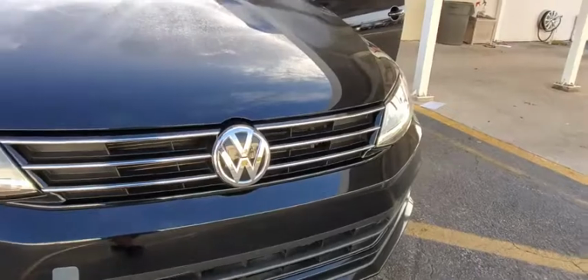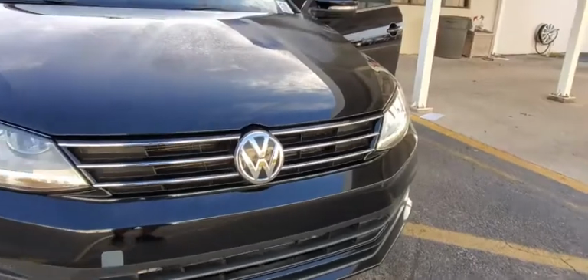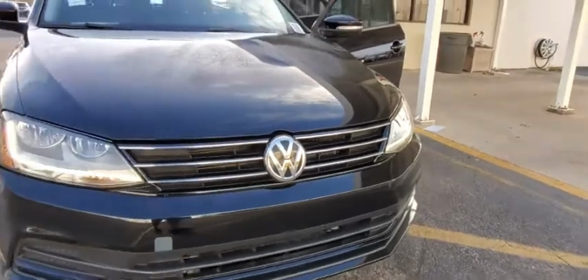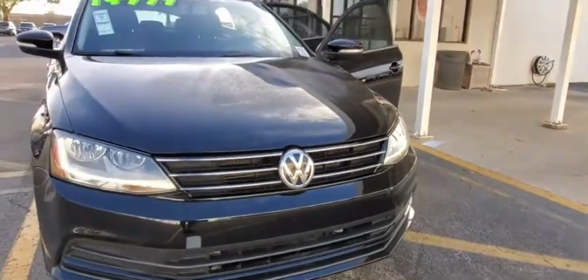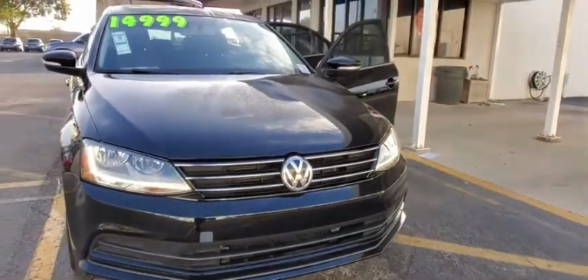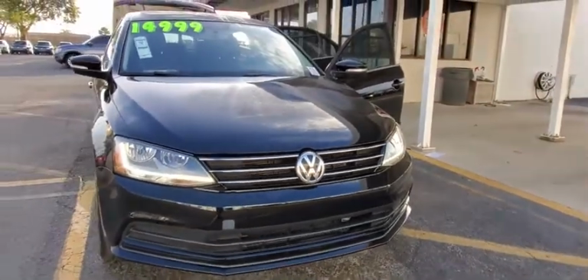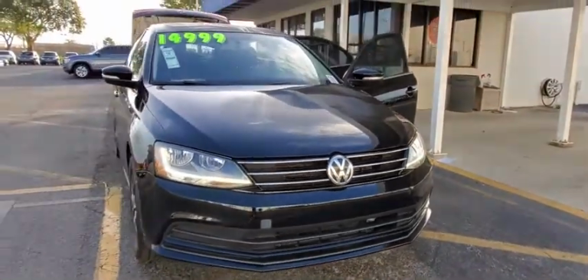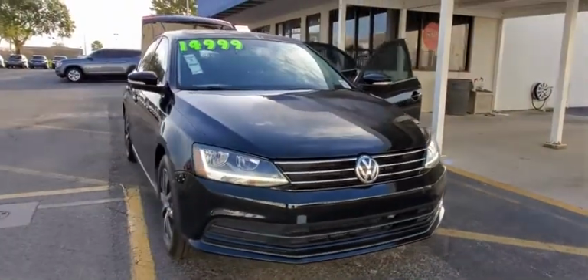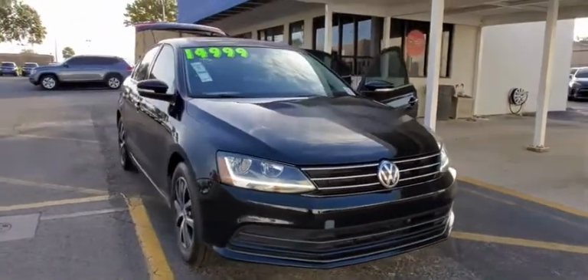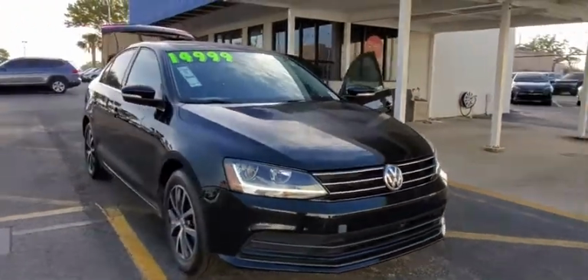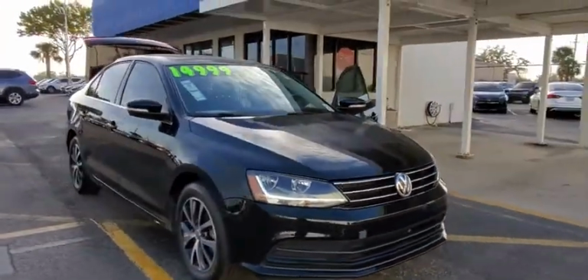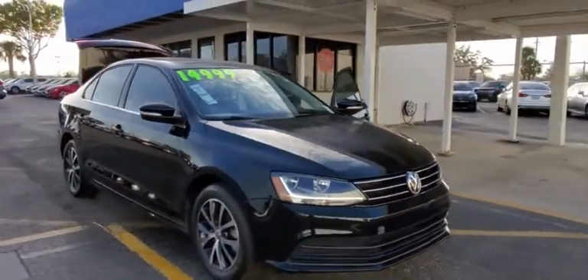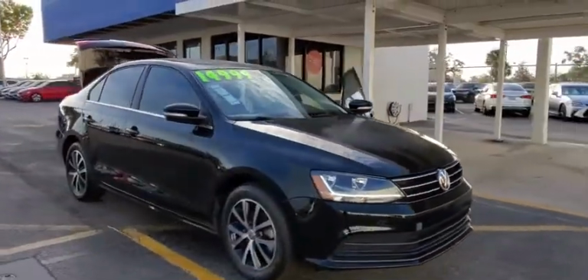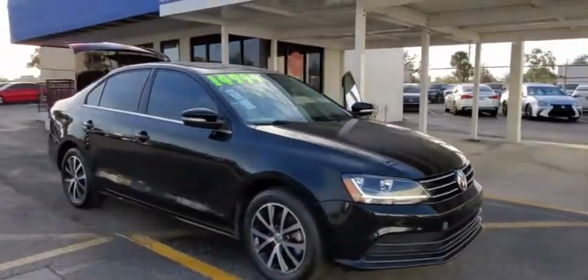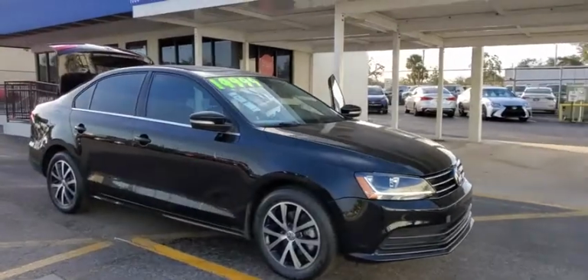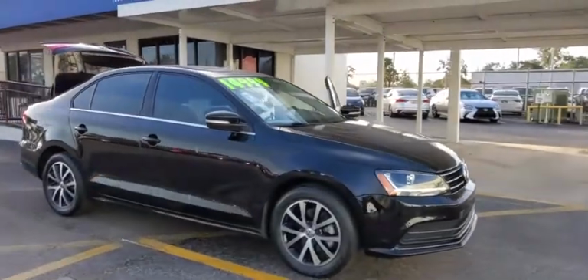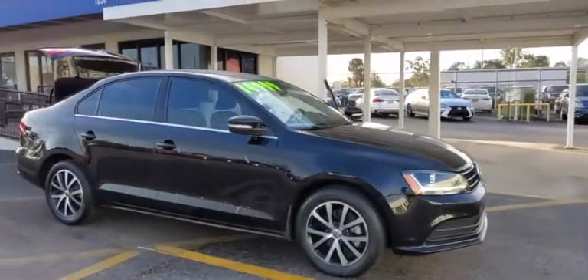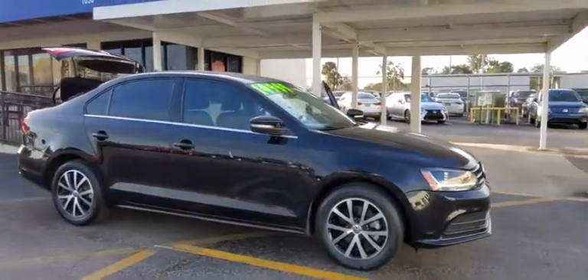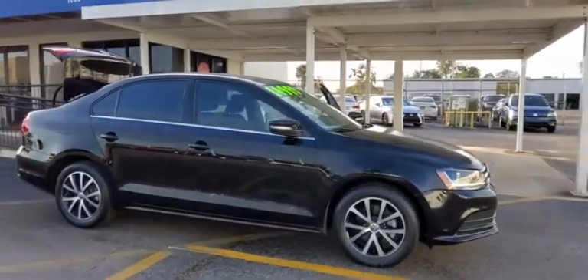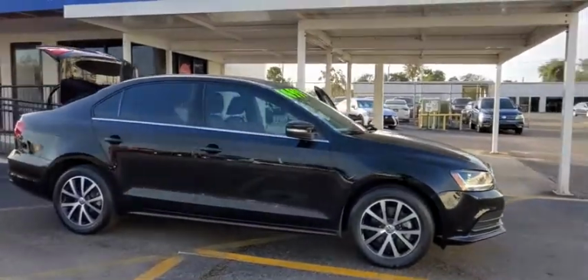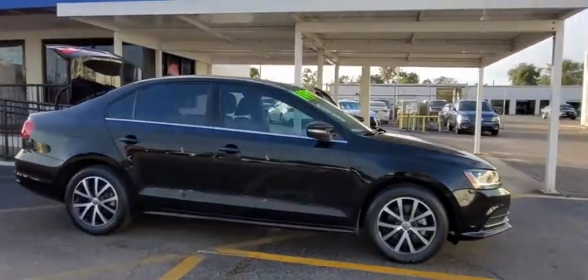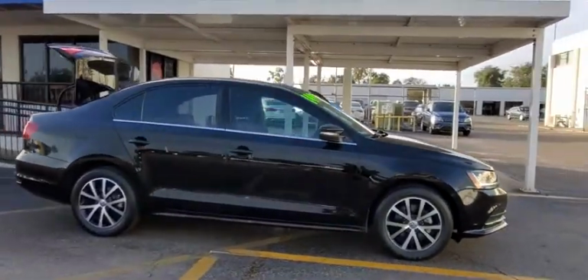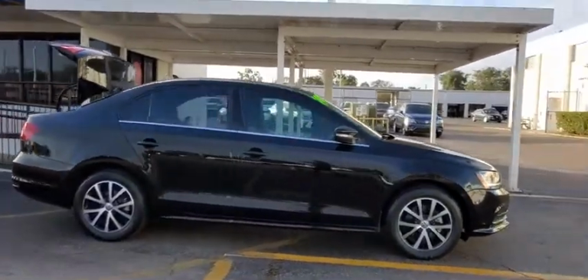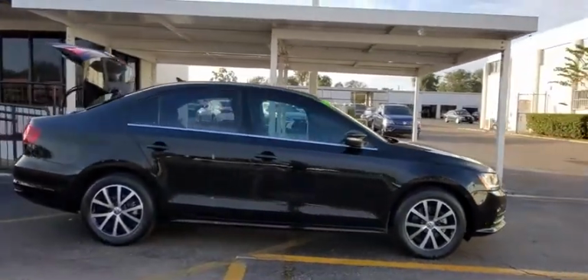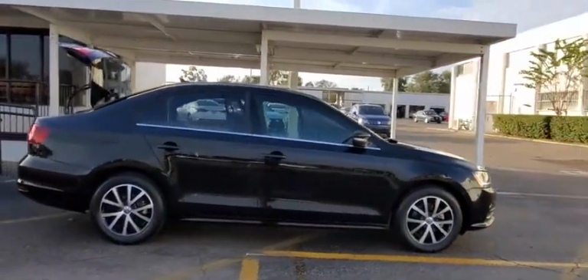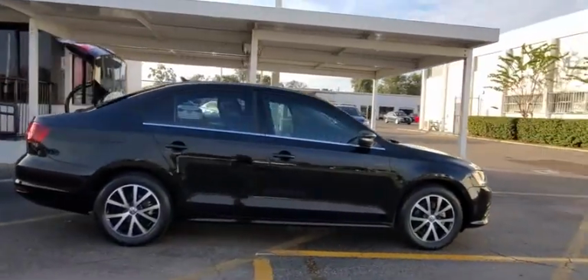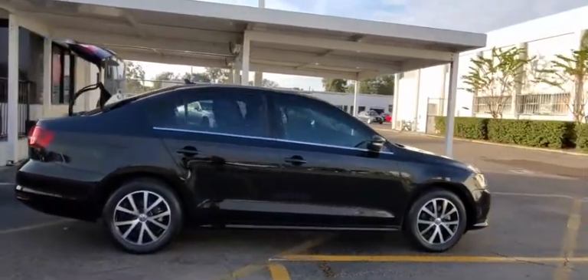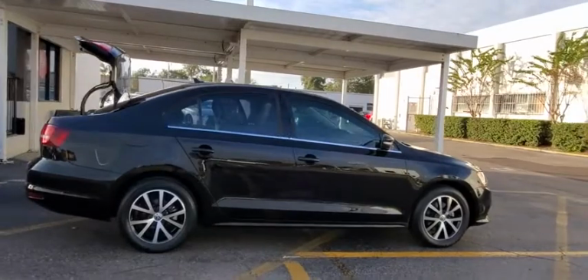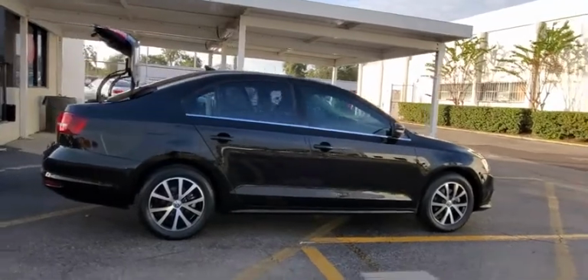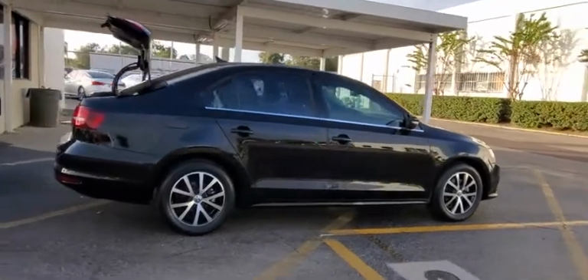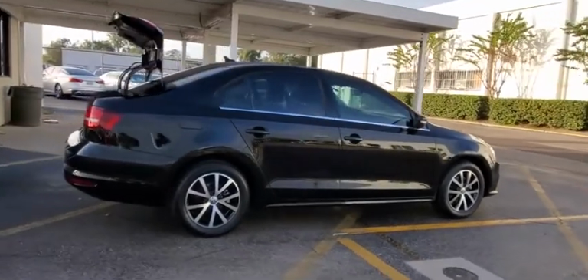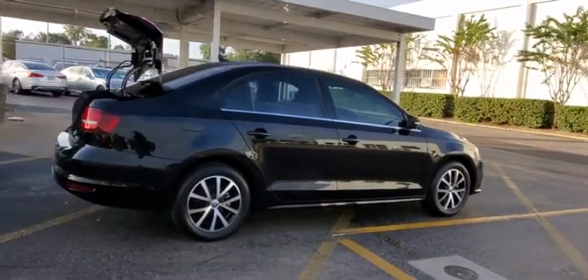Looking for the right vehicle? Check out the 2017 Volkswagen Jetta. The Jetta is a premium car that is family-friendly with a great price. Agile and confident handling. Volkswagen Jetta.